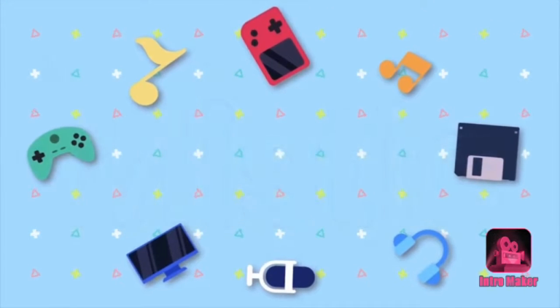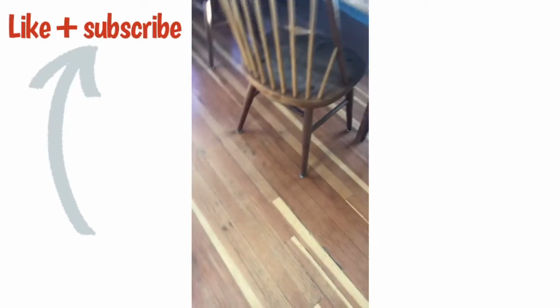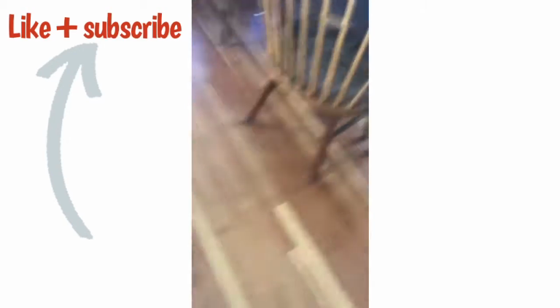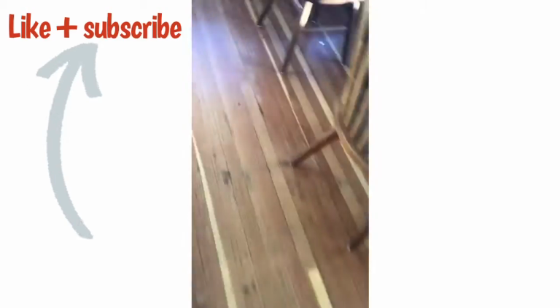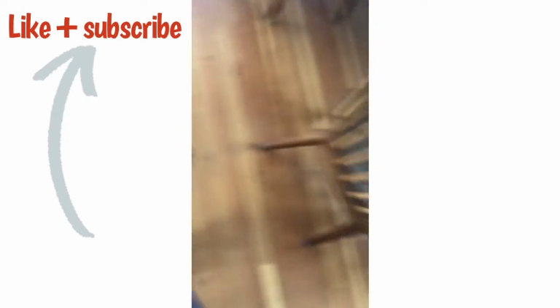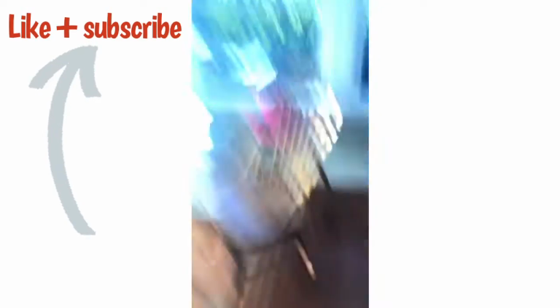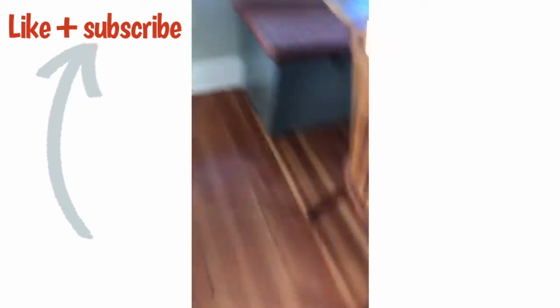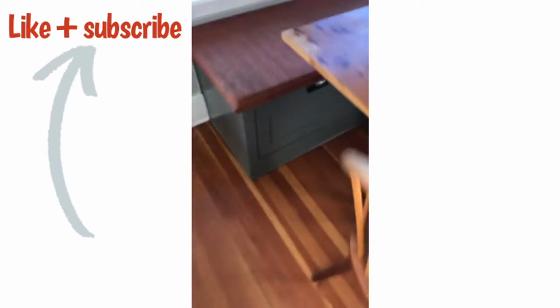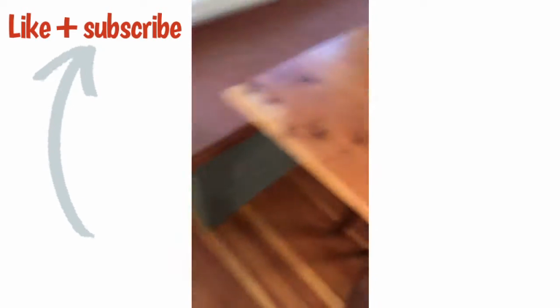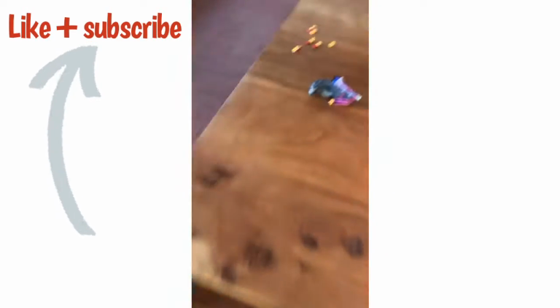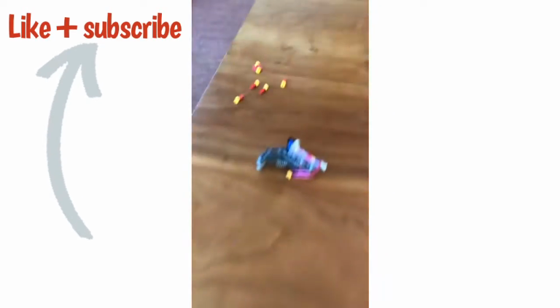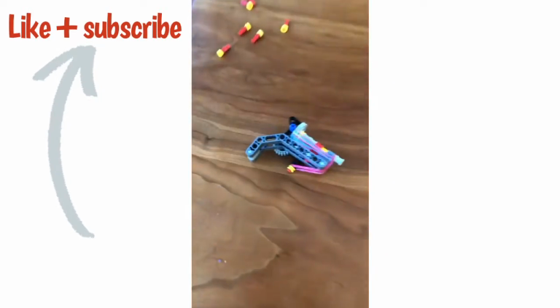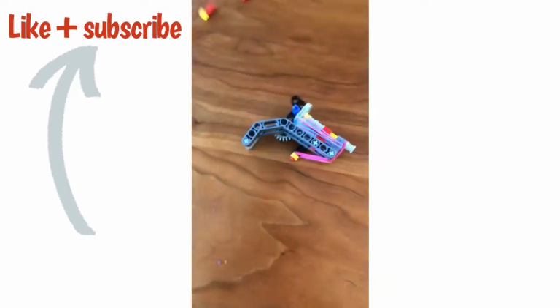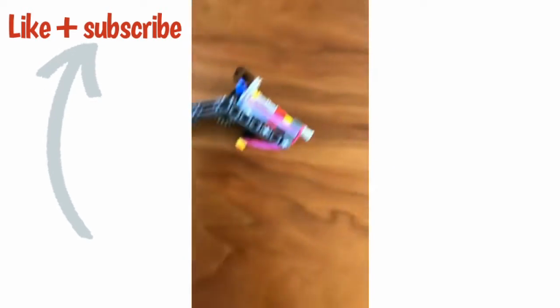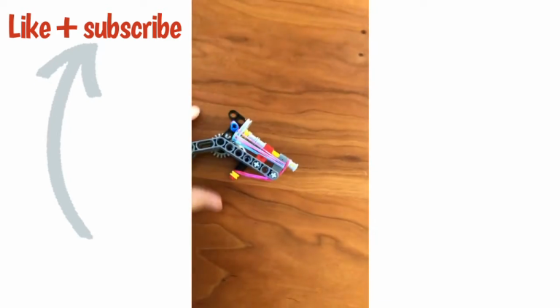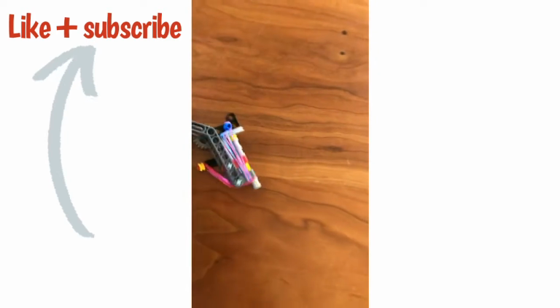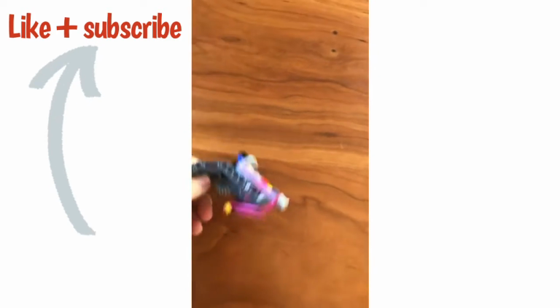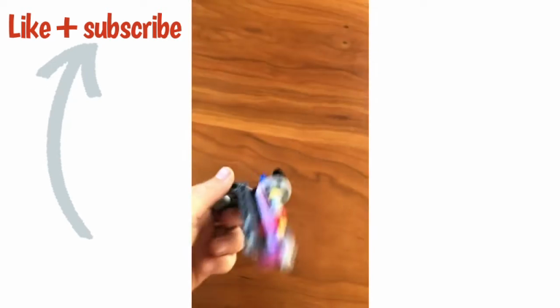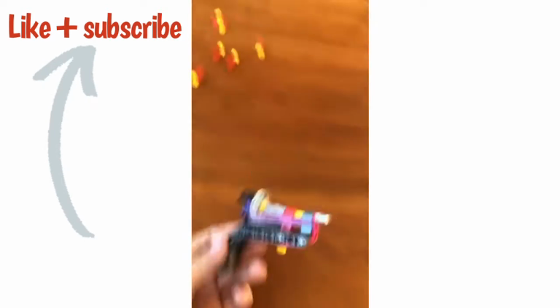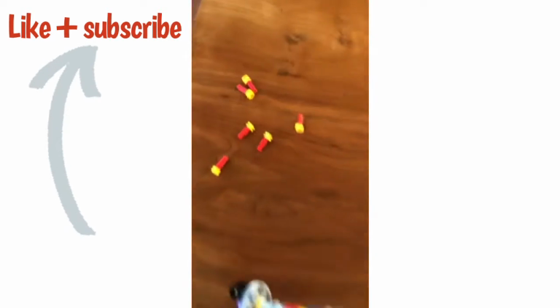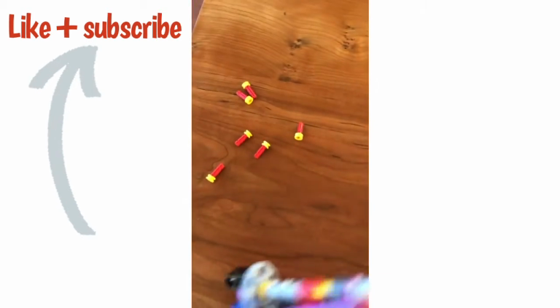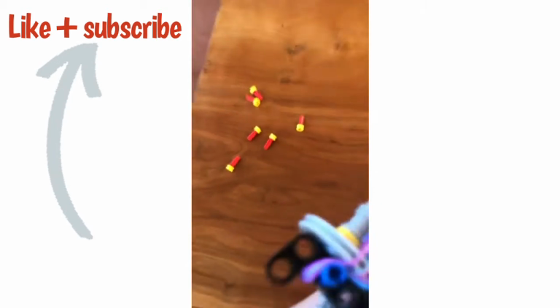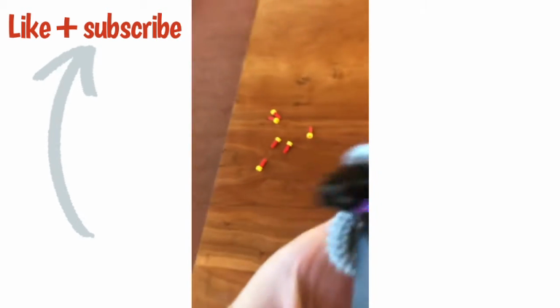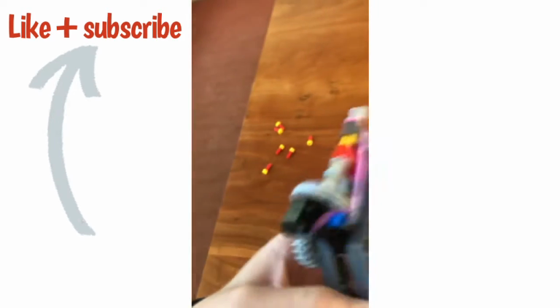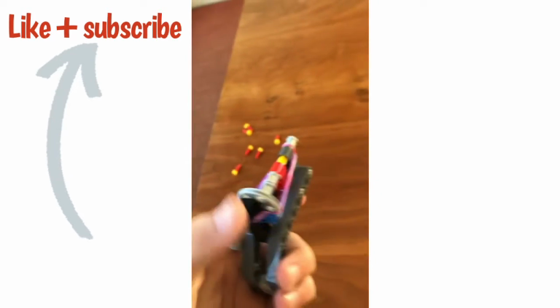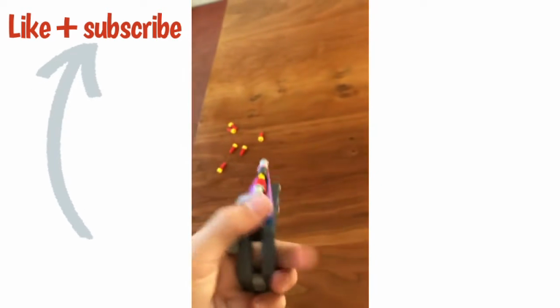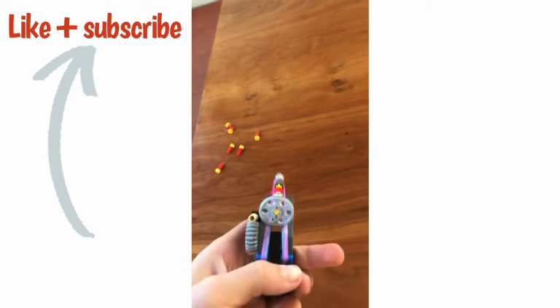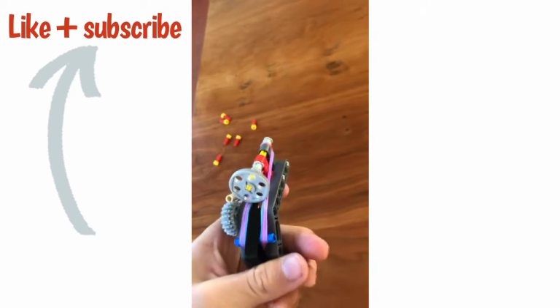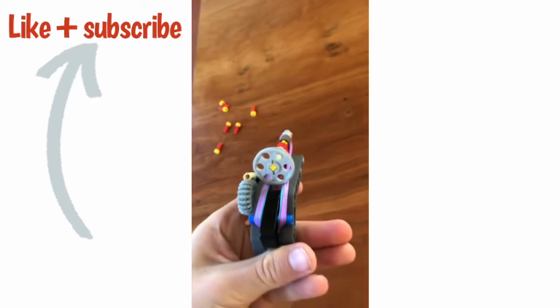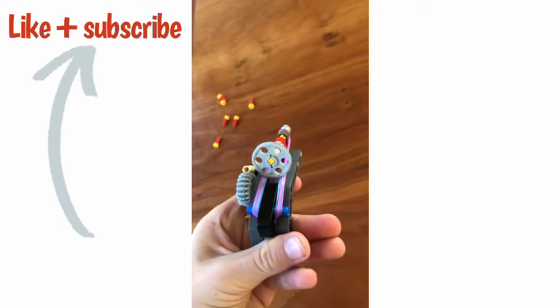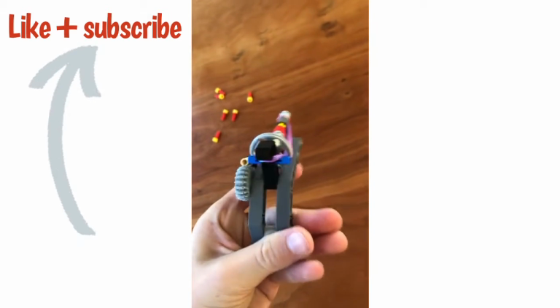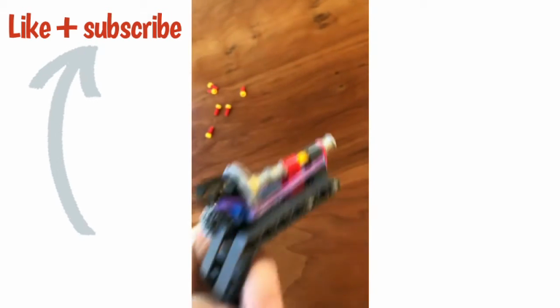Yo, what's up guys, it's your boy Mystic back at it again with another video. Today I'm gonna be talking about this shell-ejecting LEGO revolver six-shooter.